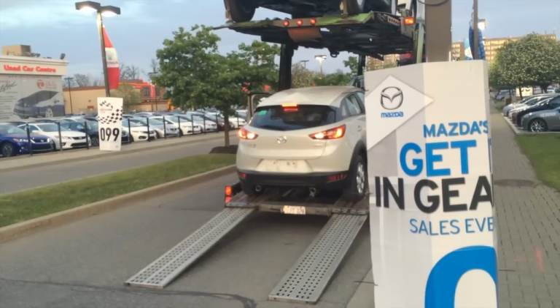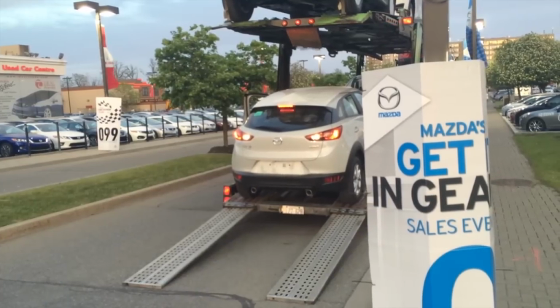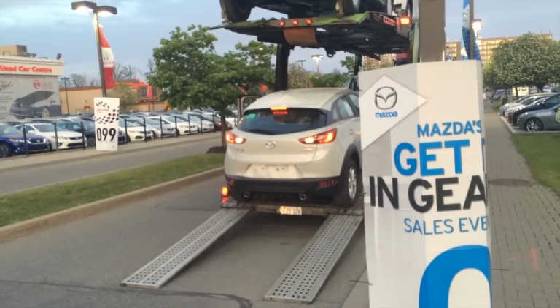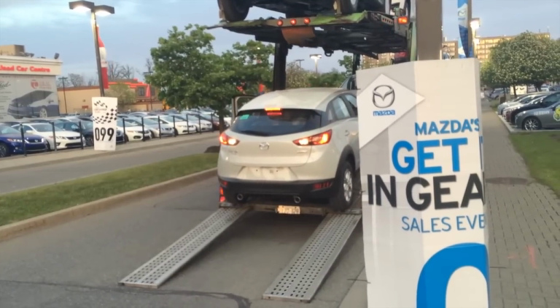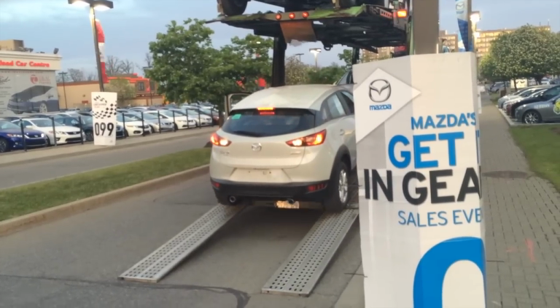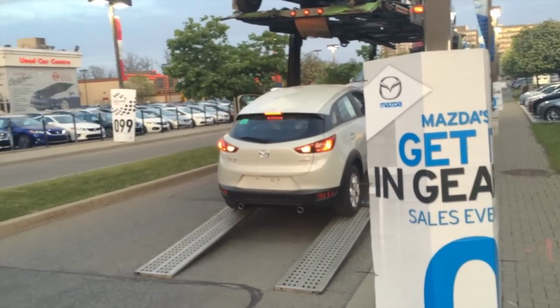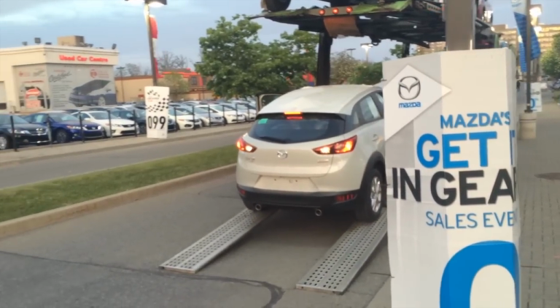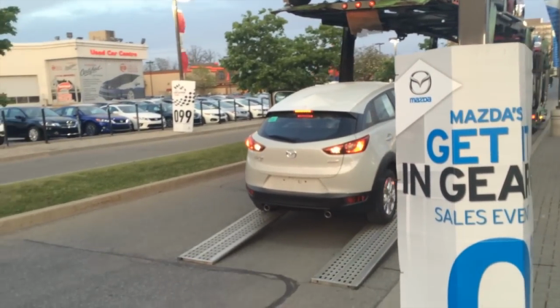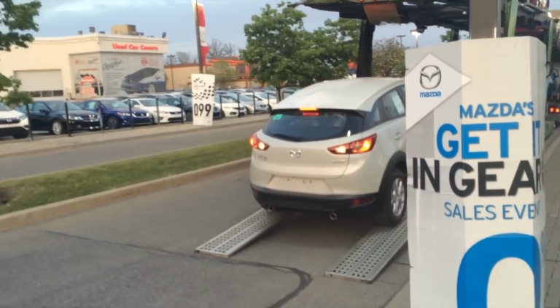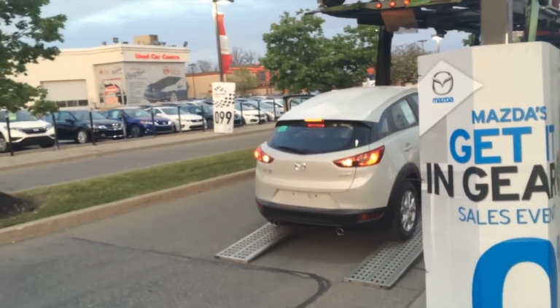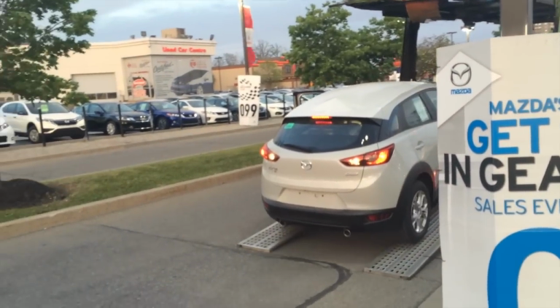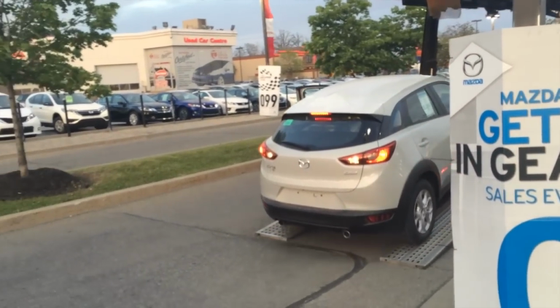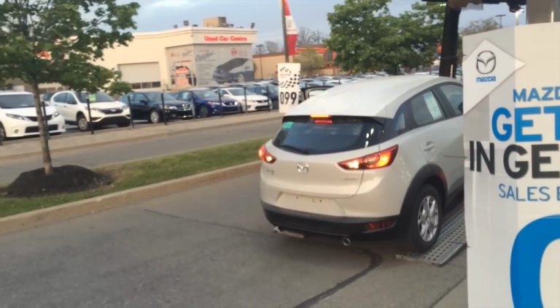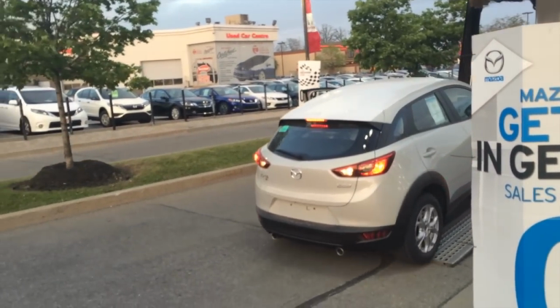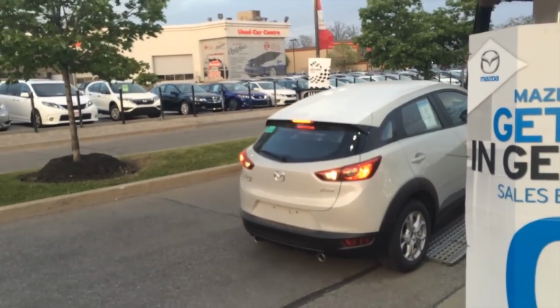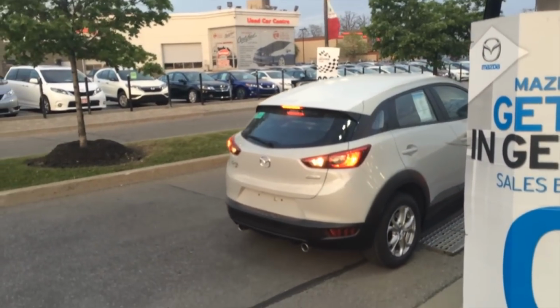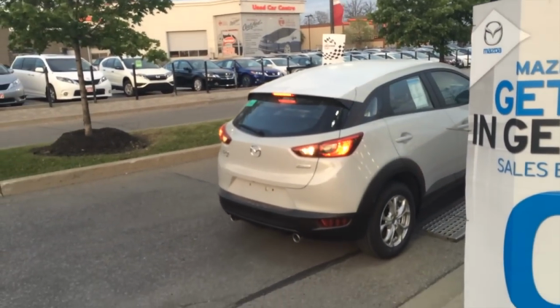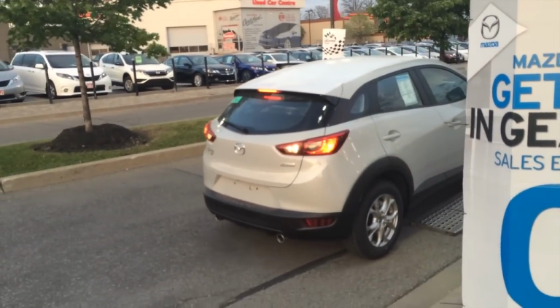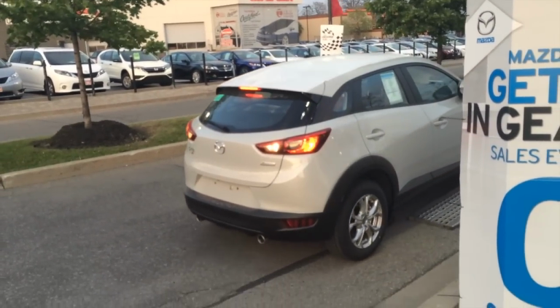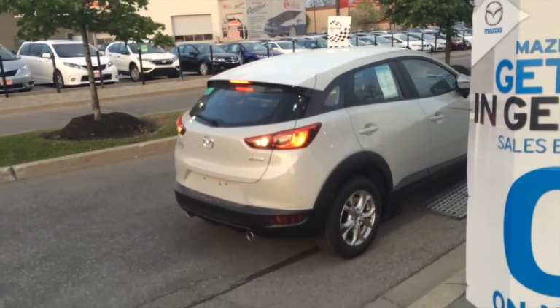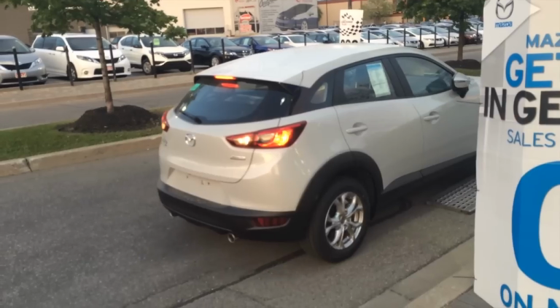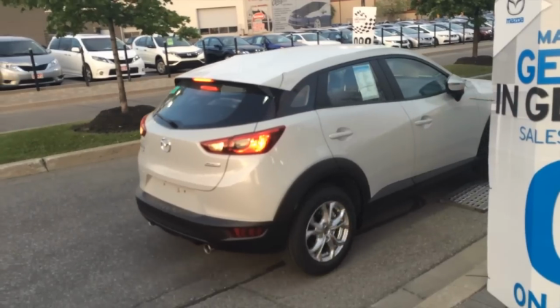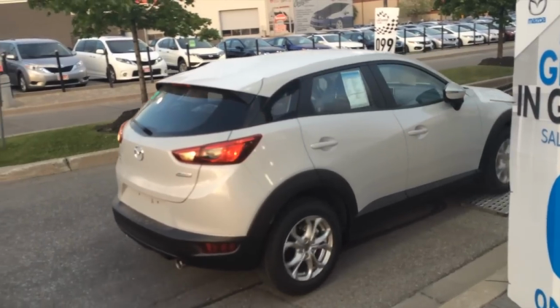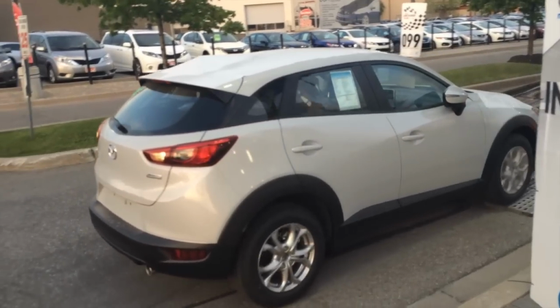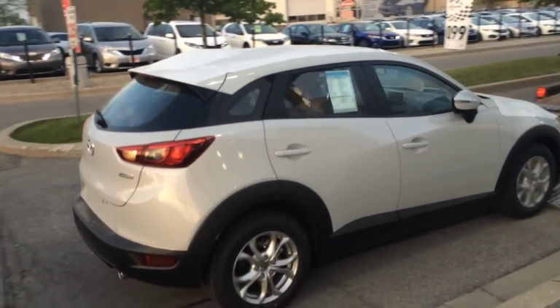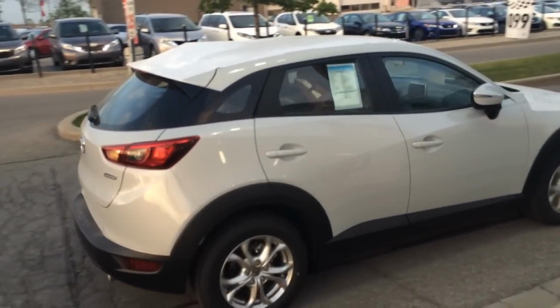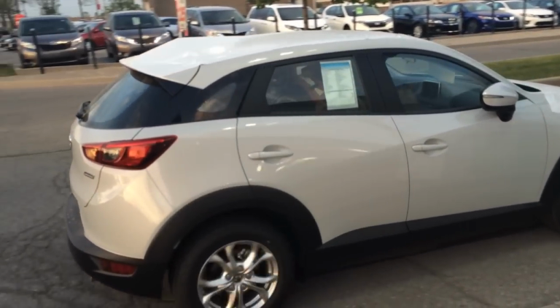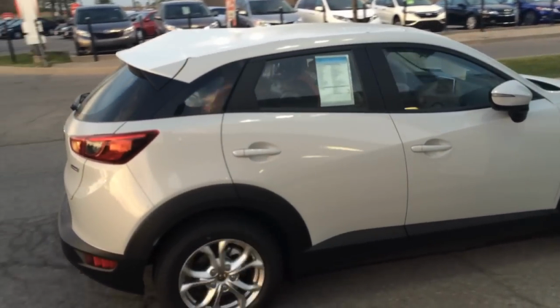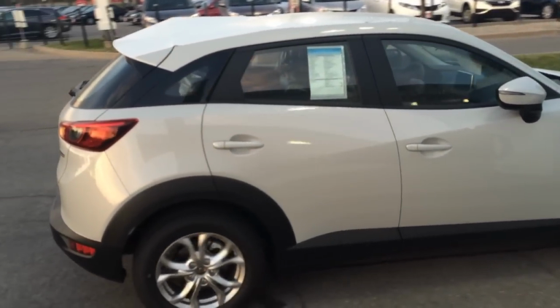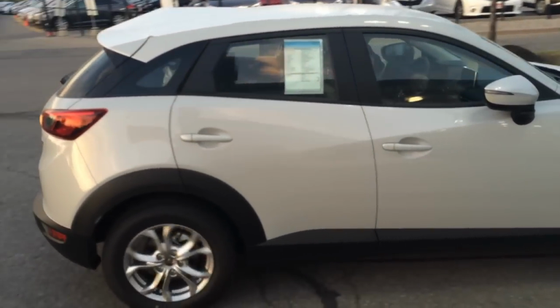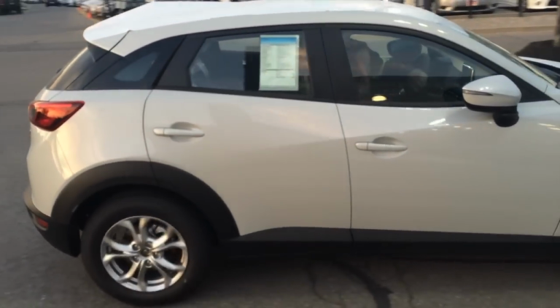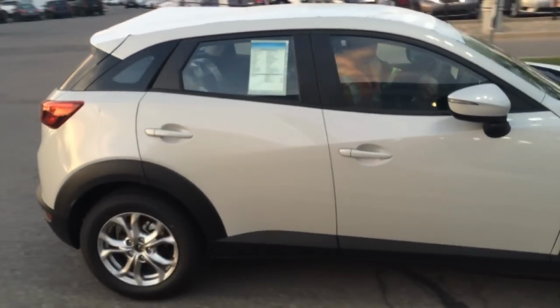The first CX-3 to be unloaded is the middle trim level GS in this beautiful new ceramic metallic paint — a very classy looking color.